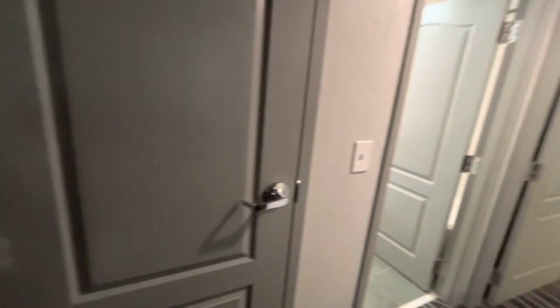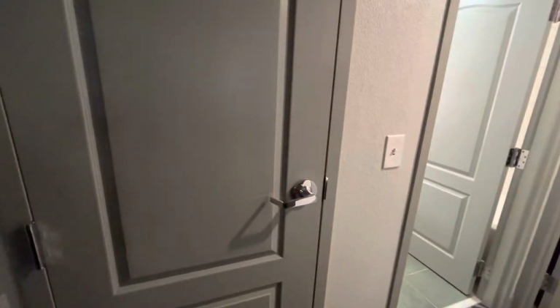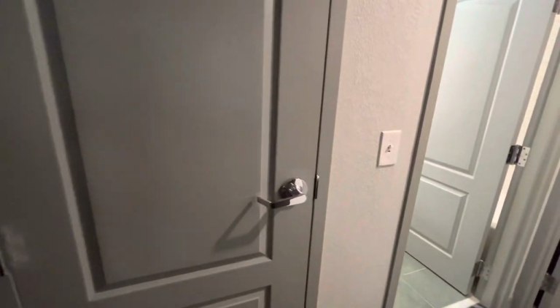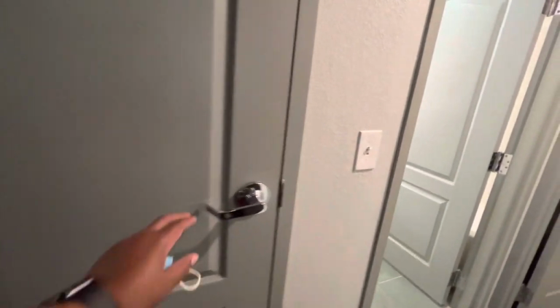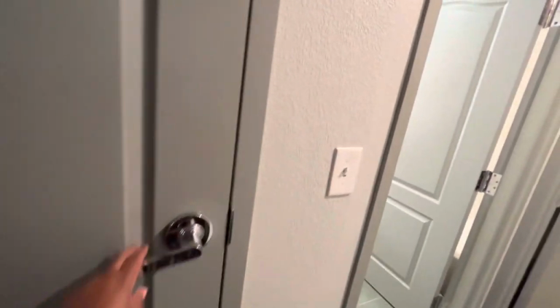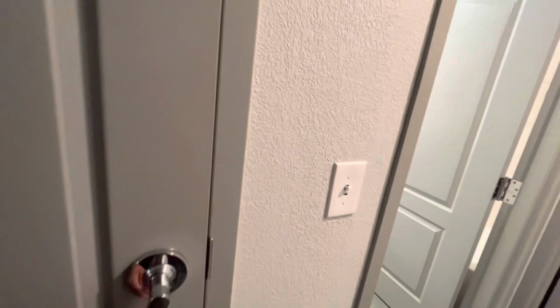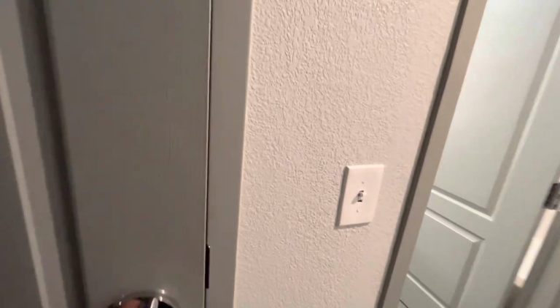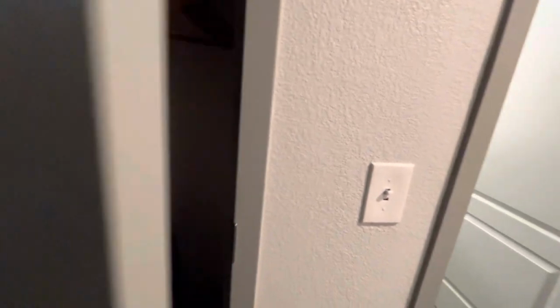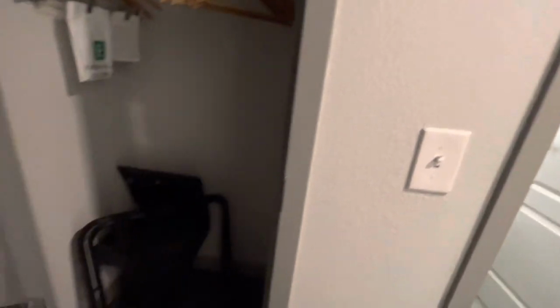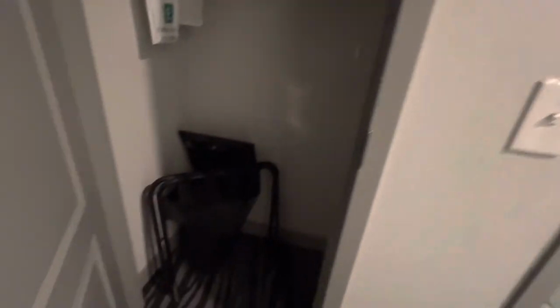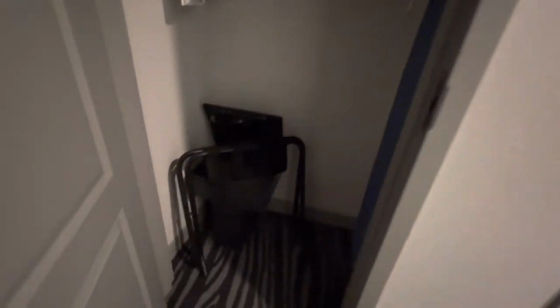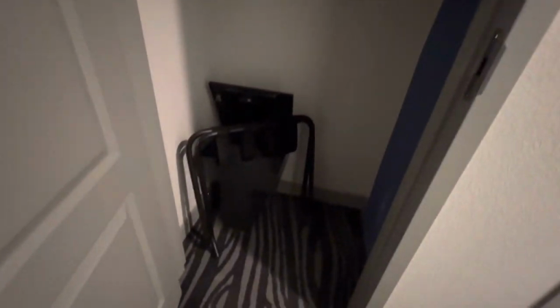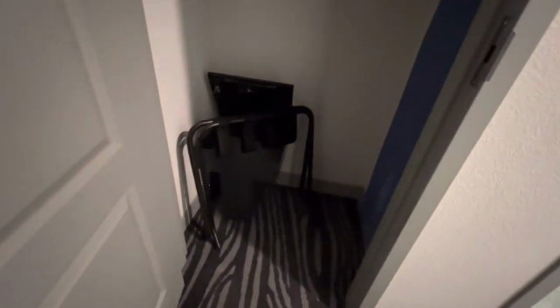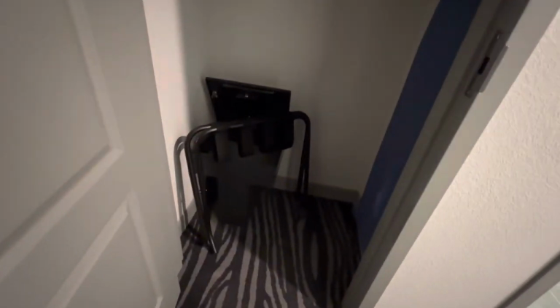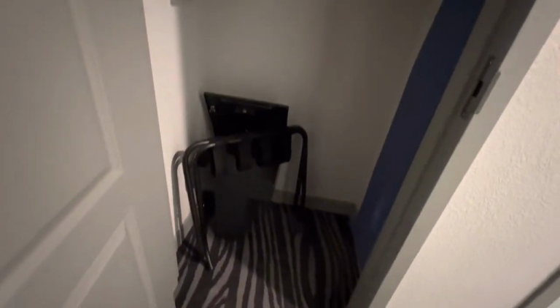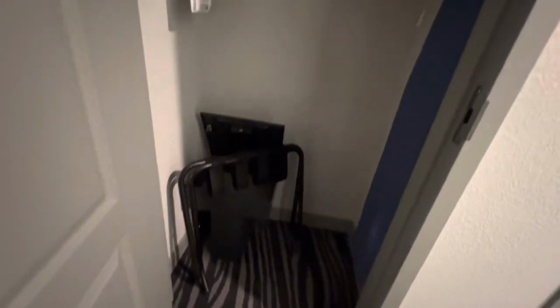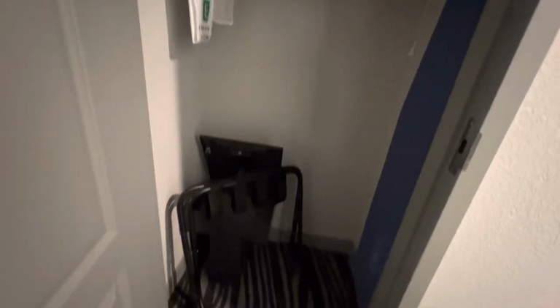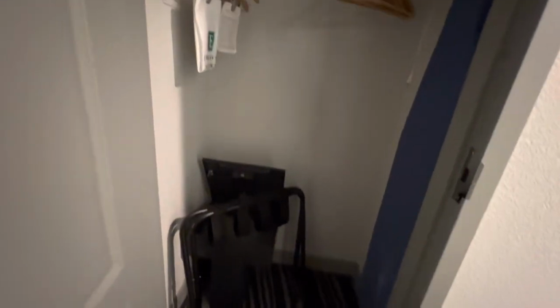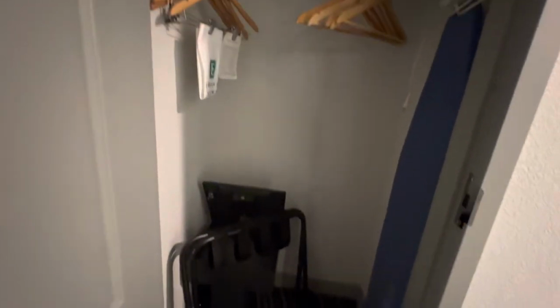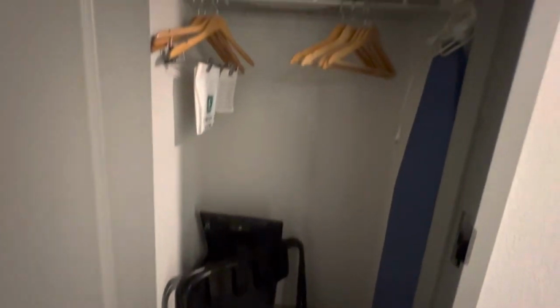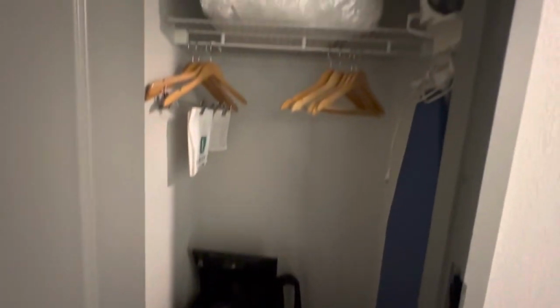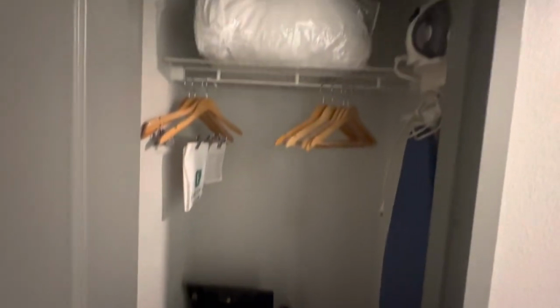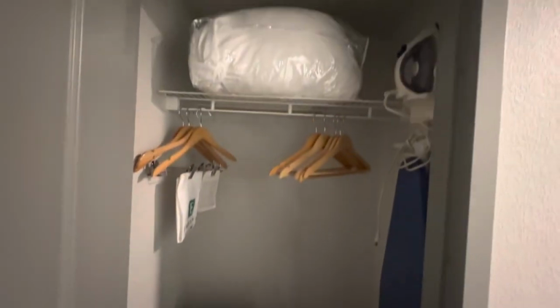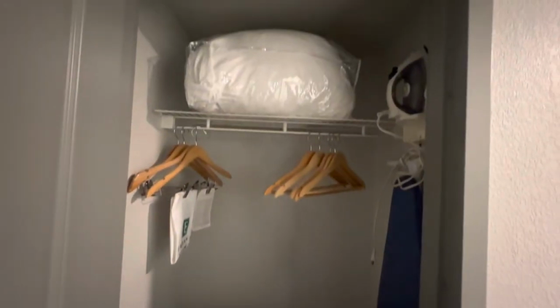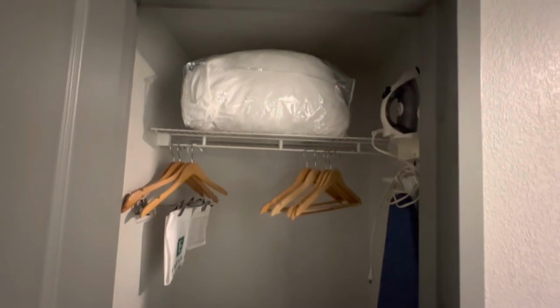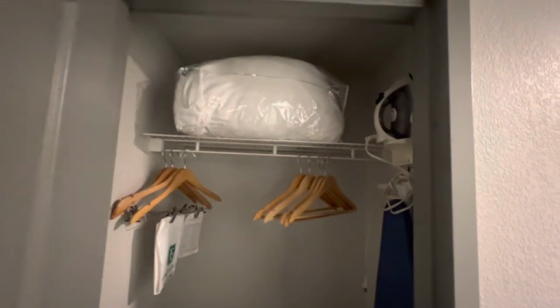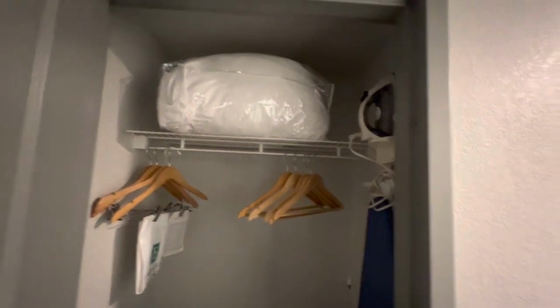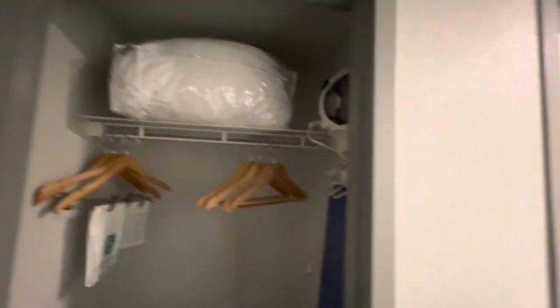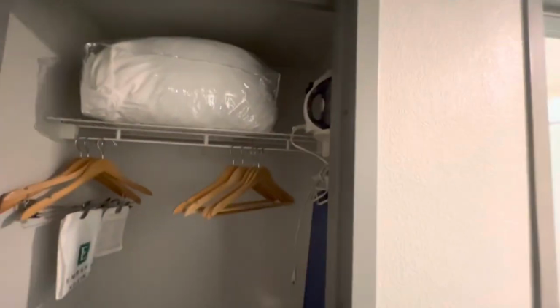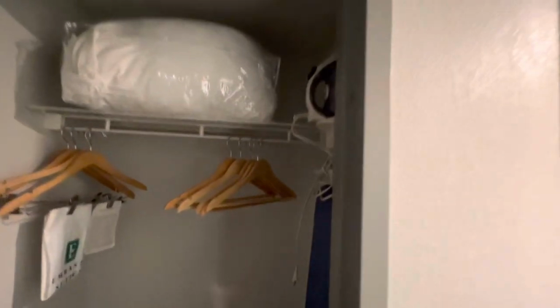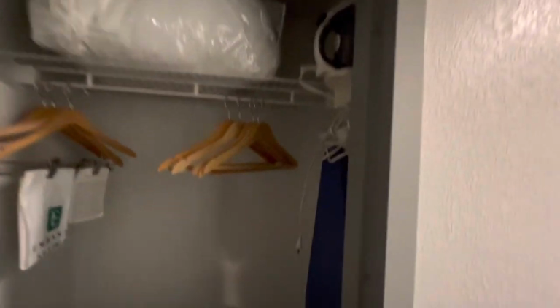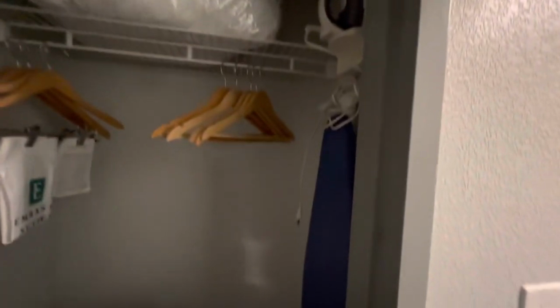And then we have a closet here — closet space. Looks like there's a safe in there. Extra bedding for you. Iron, ironing board.